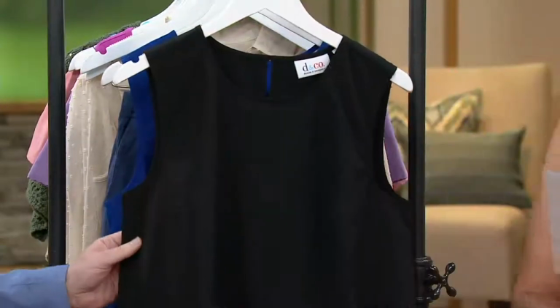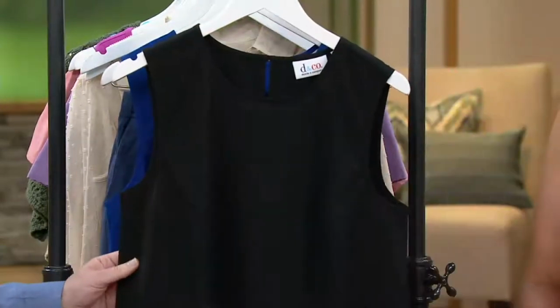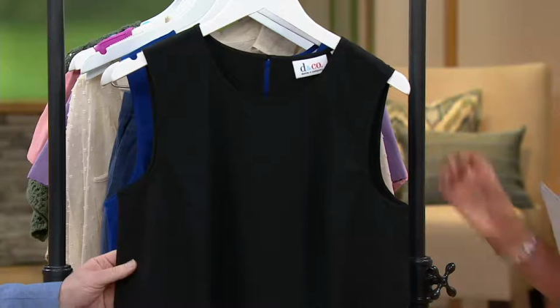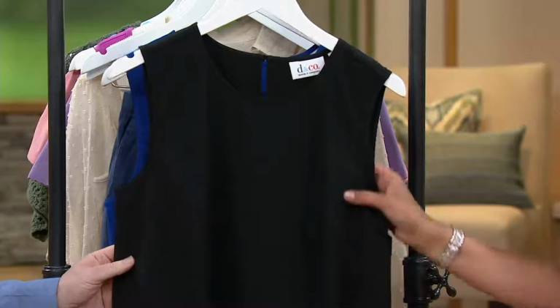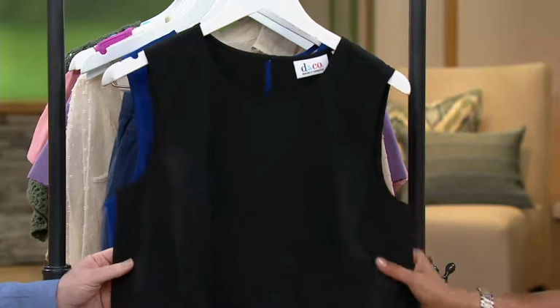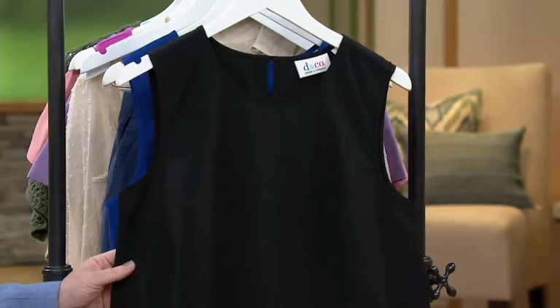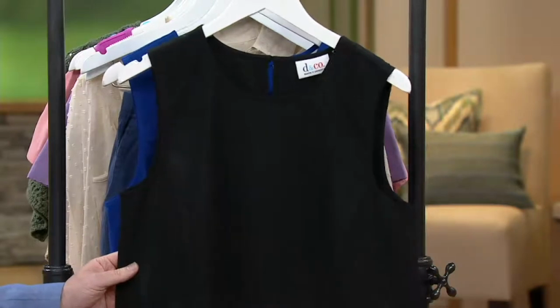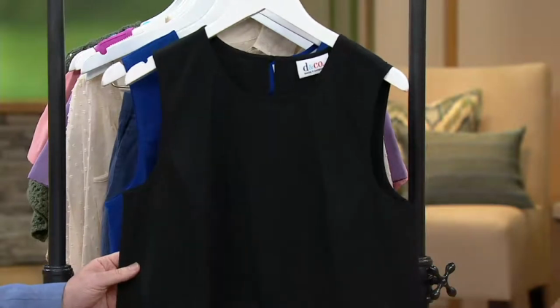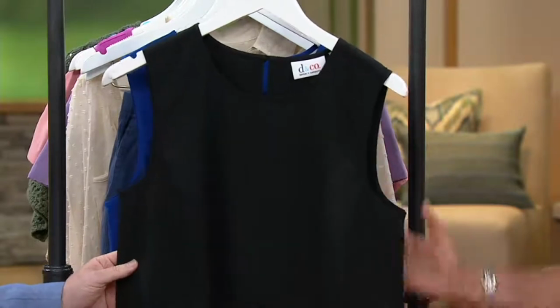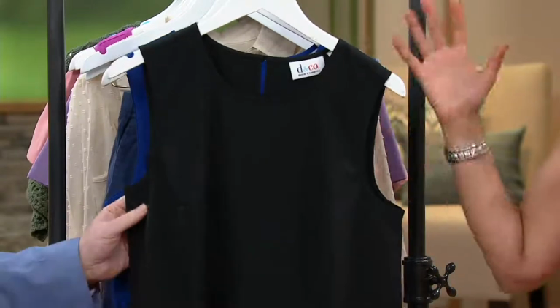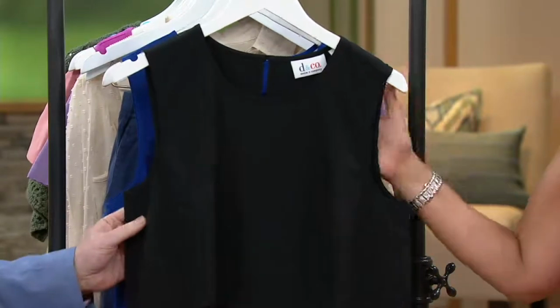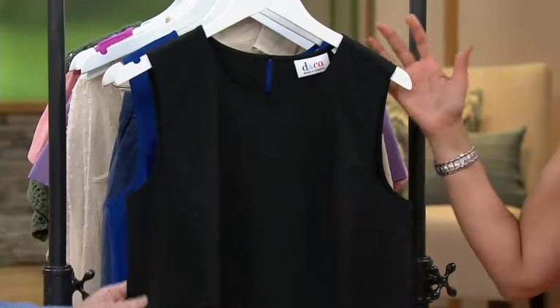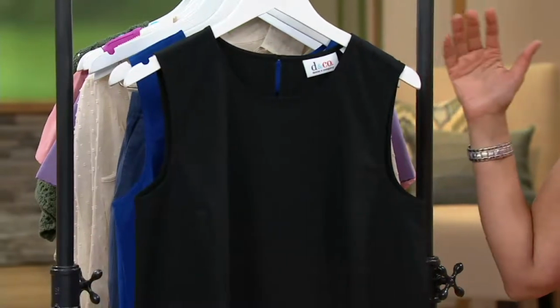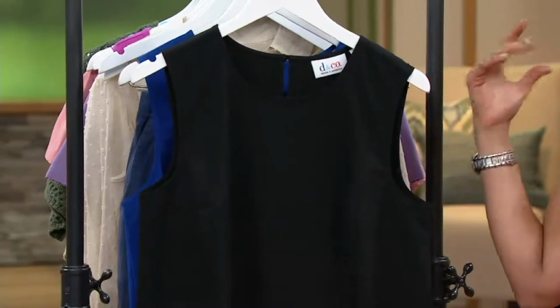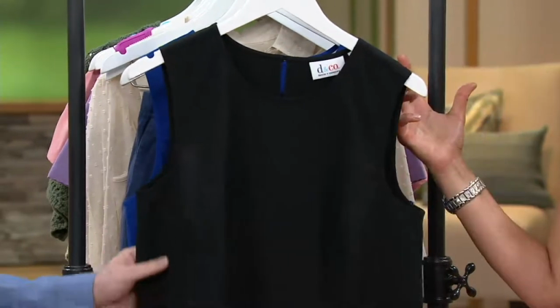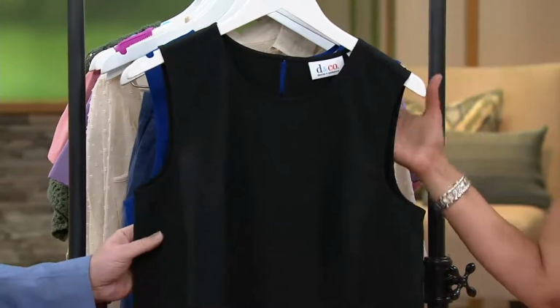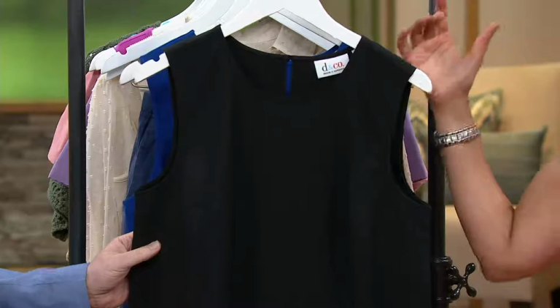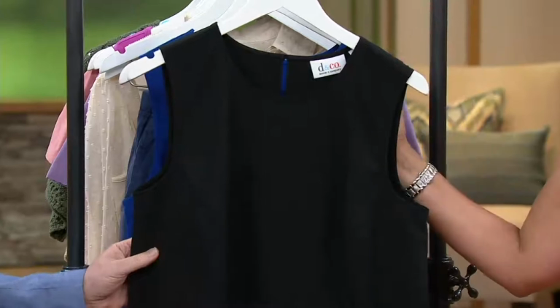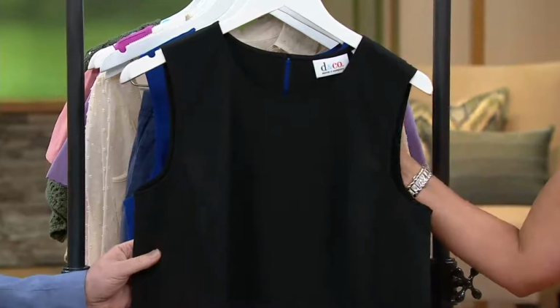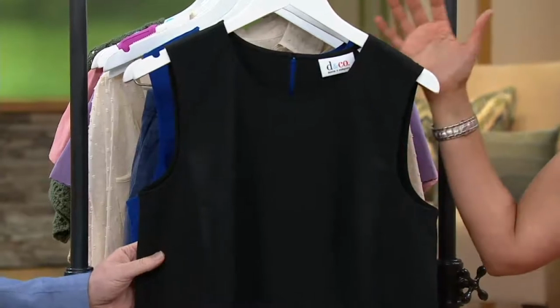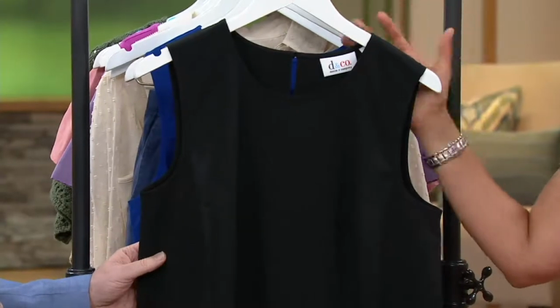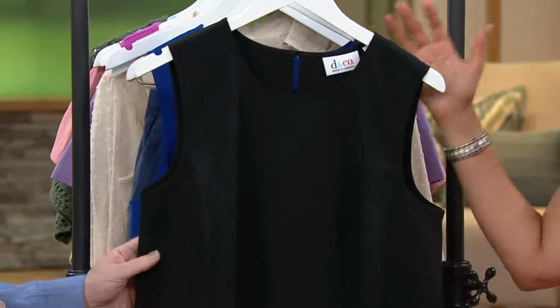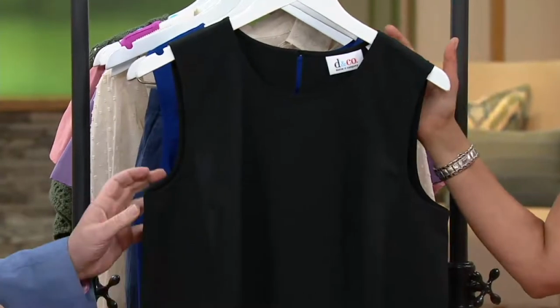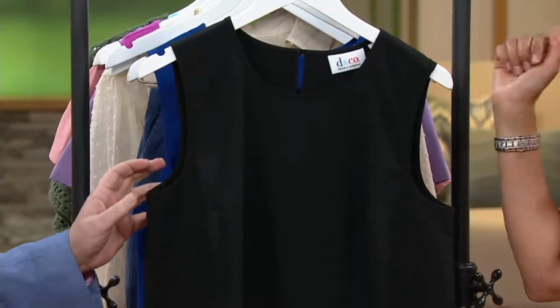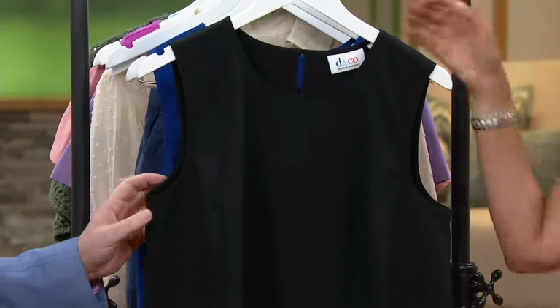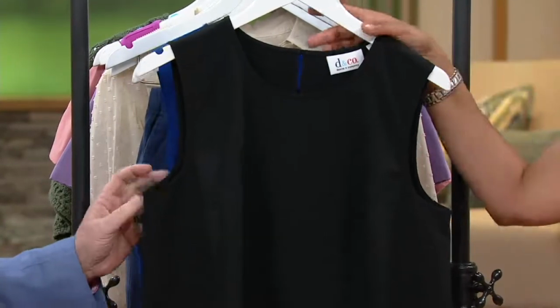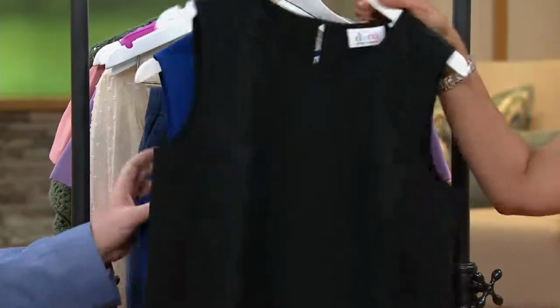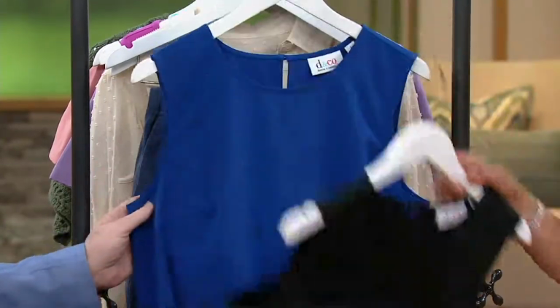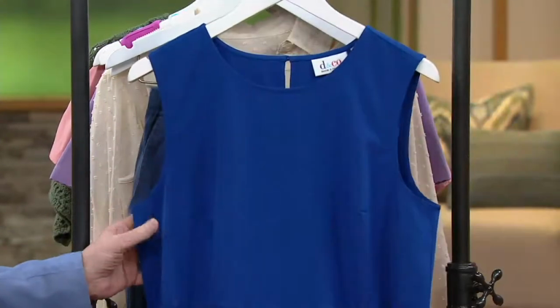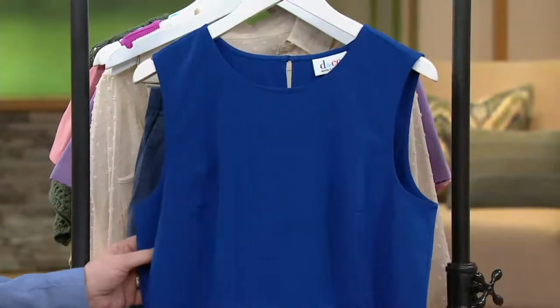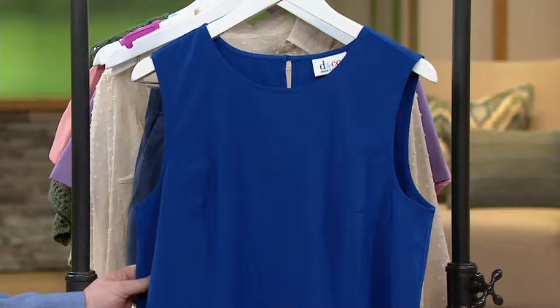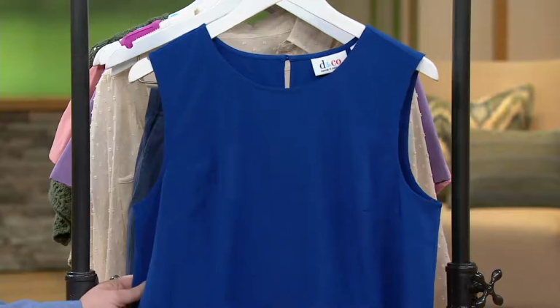Here's black — please don't wait on the black. I think this is a must-have. The same way you have a little black dress, you need a little black shell. You do. And this is that, extra extra small to 3X. And then here is your Lapis Blue.